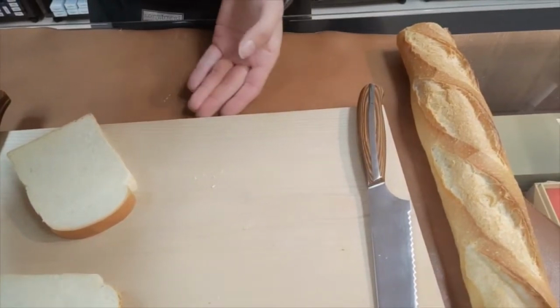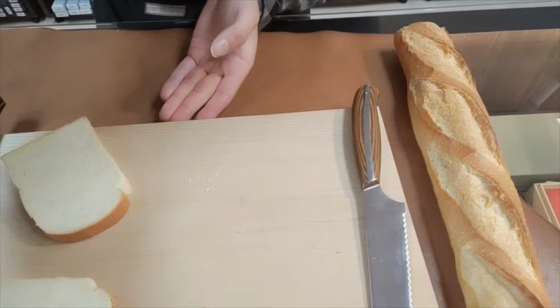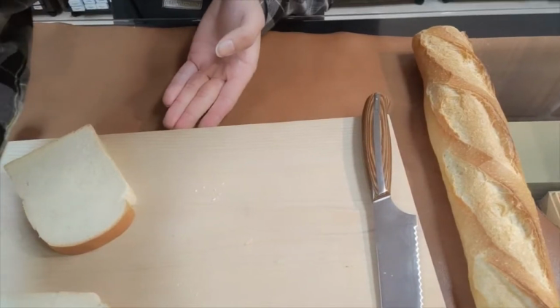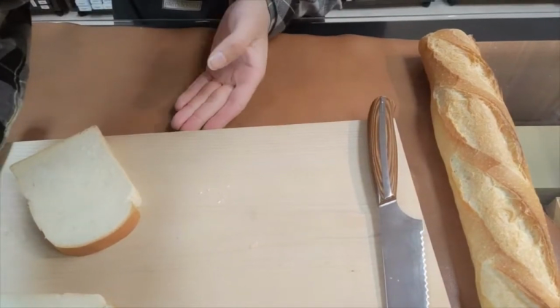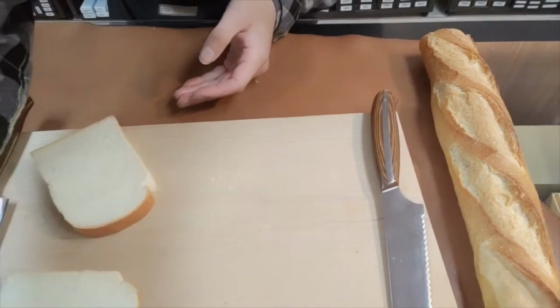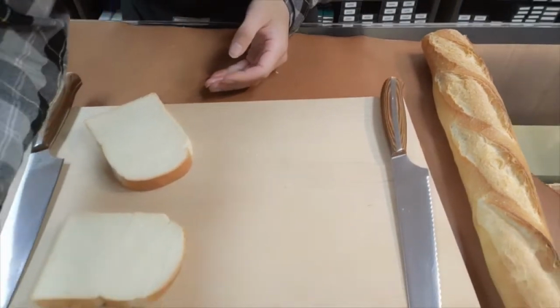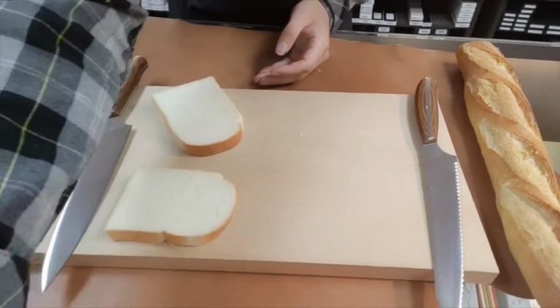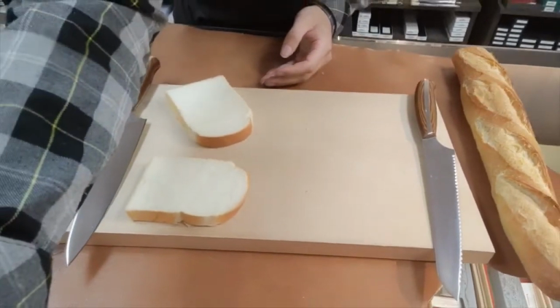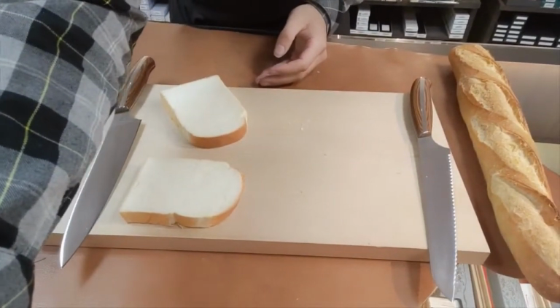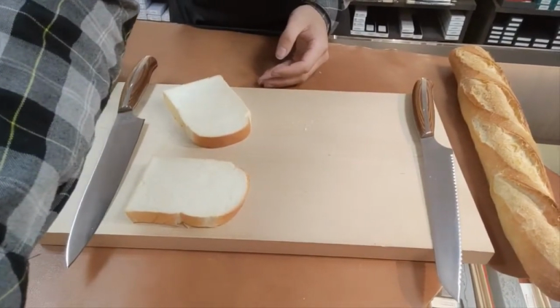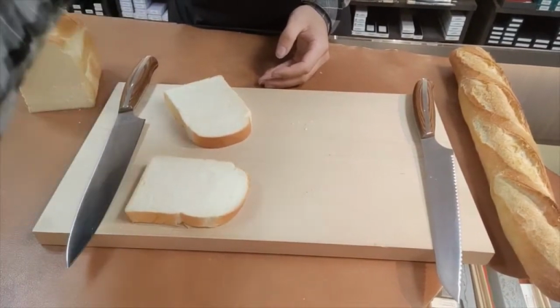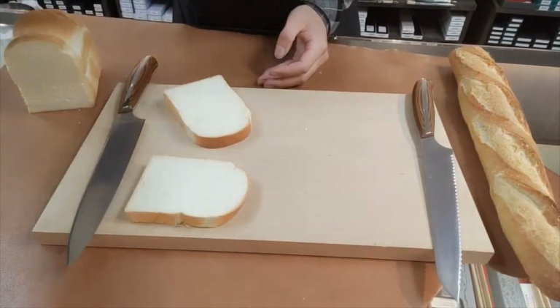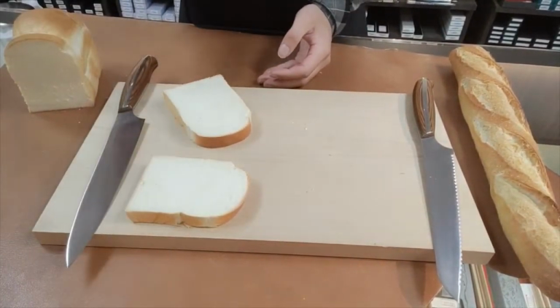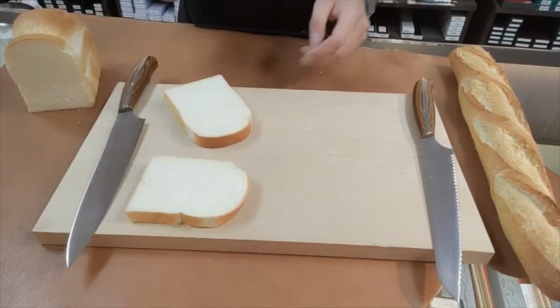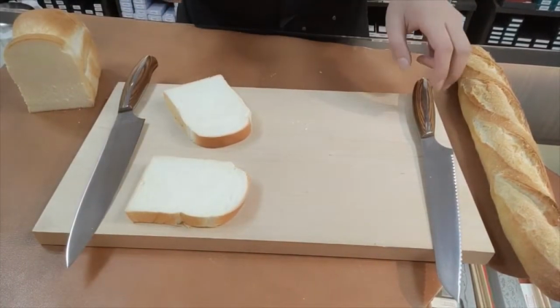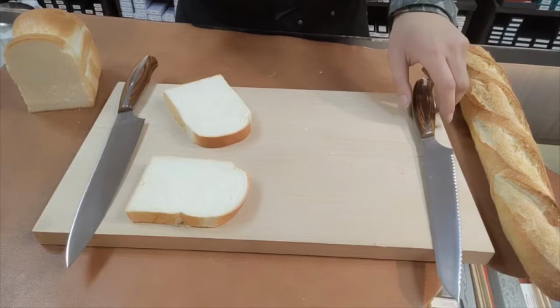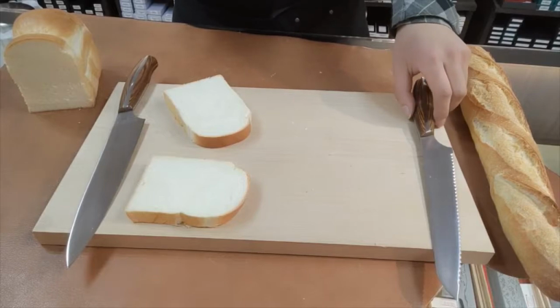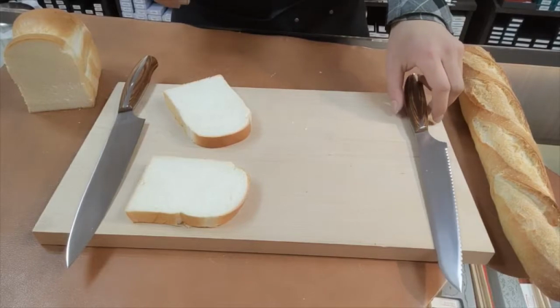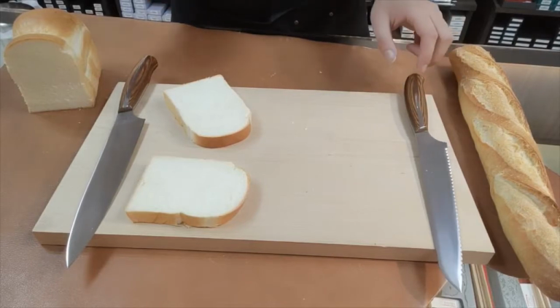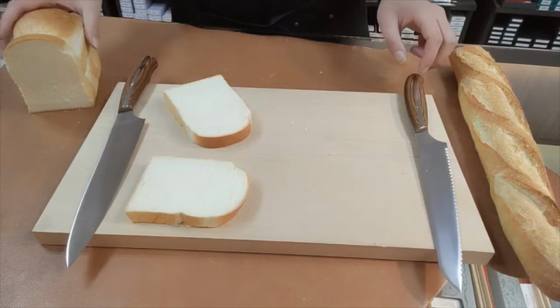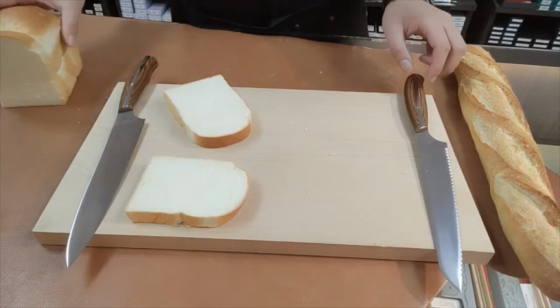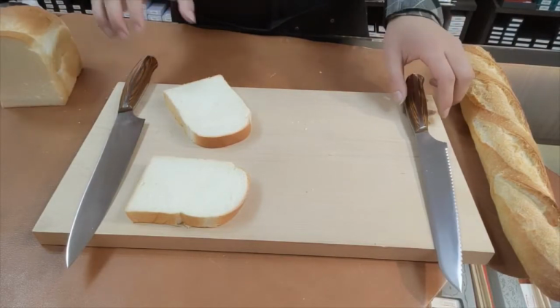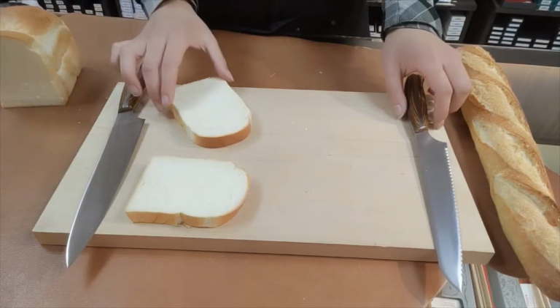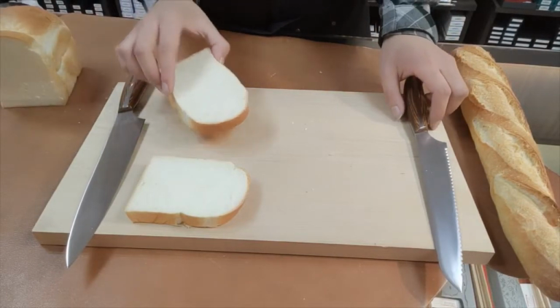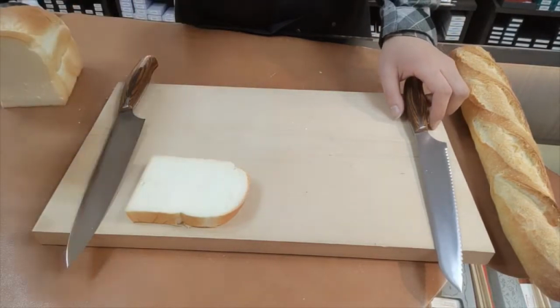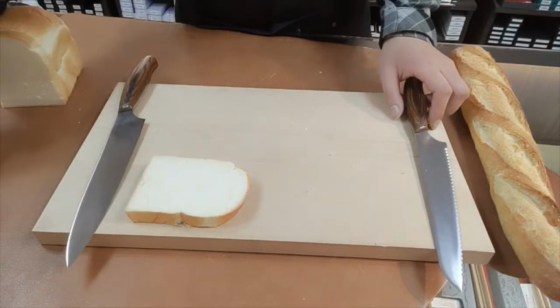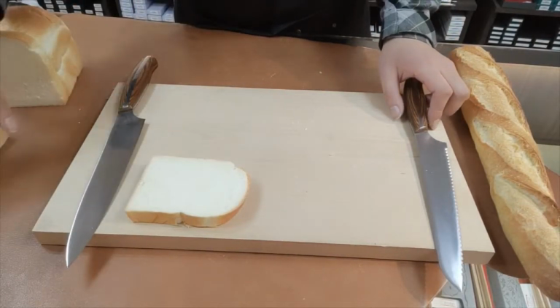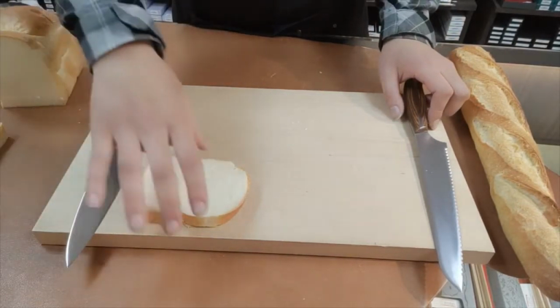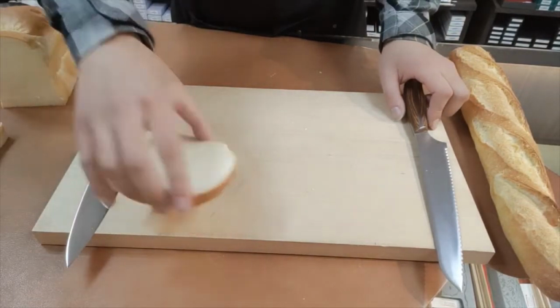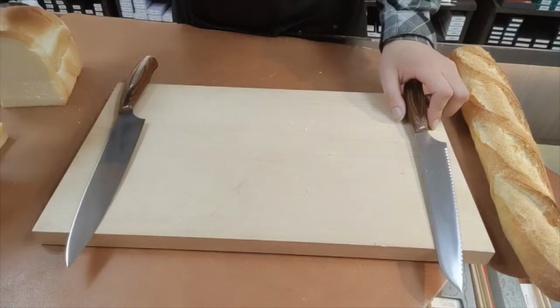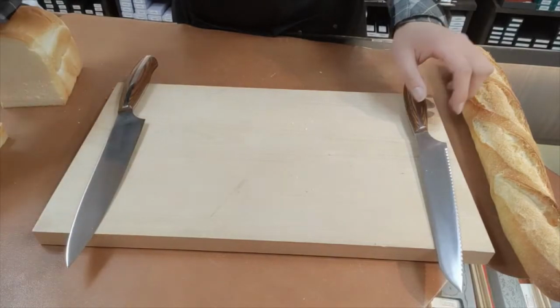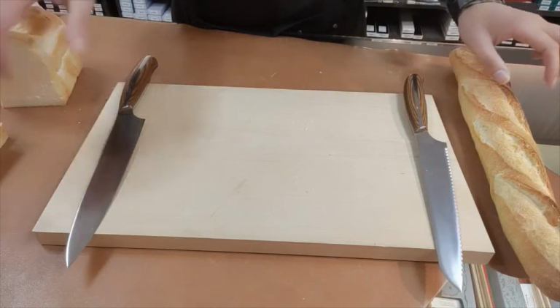Of course, I need to try other slicers and bread knives to make a final conclusion. But at this point, I would say the slicer might be better at slicing white bread.